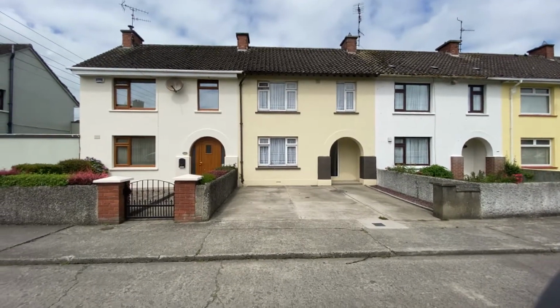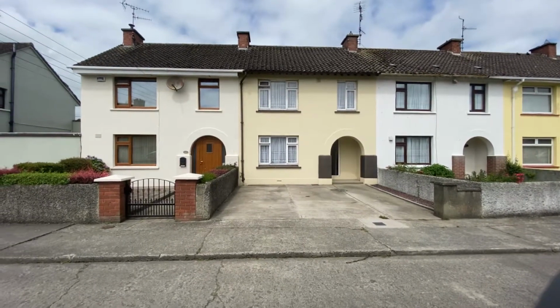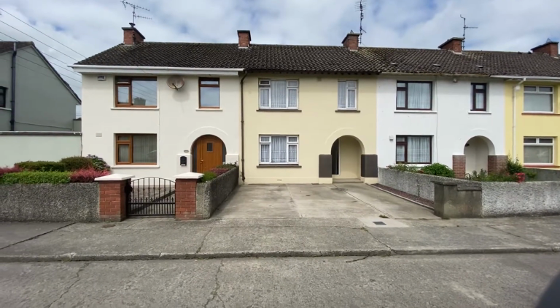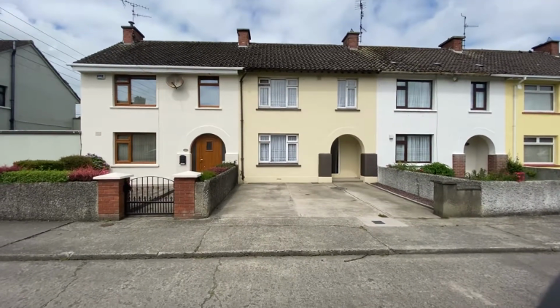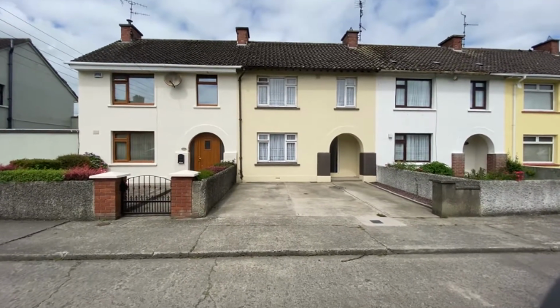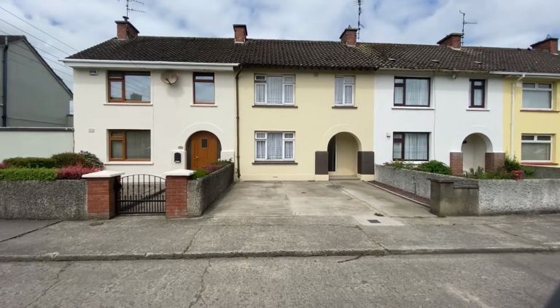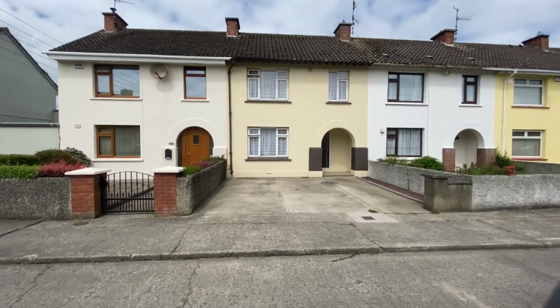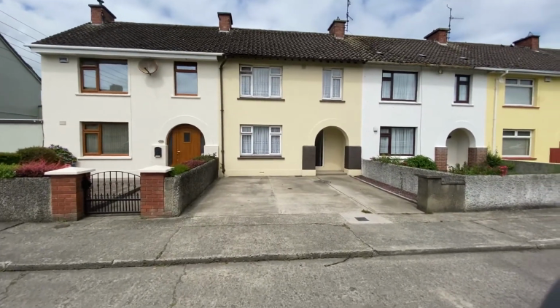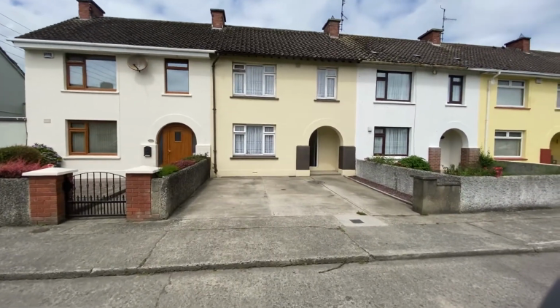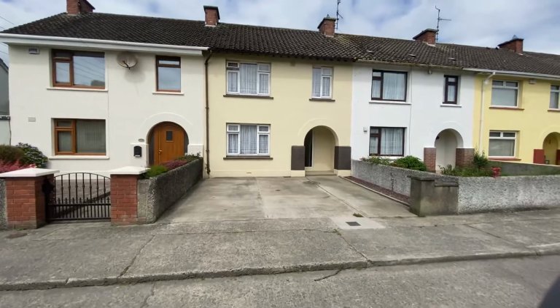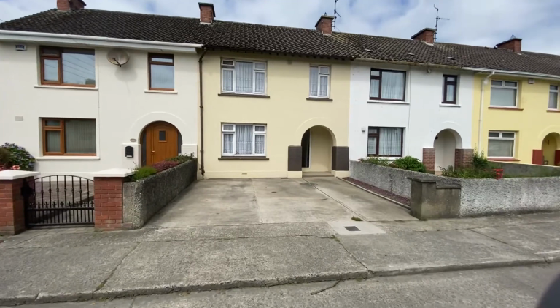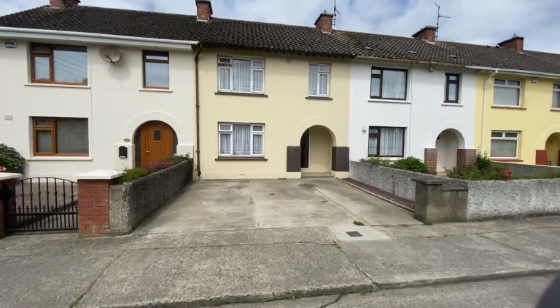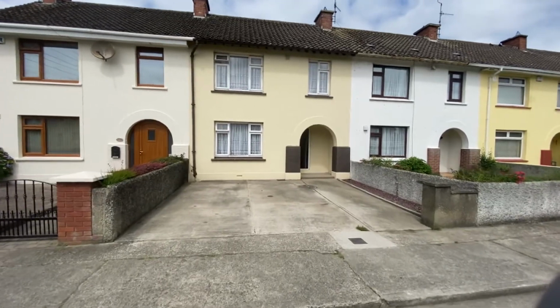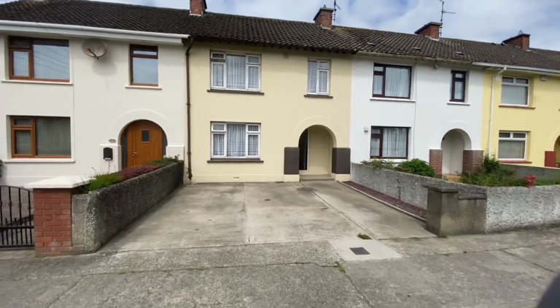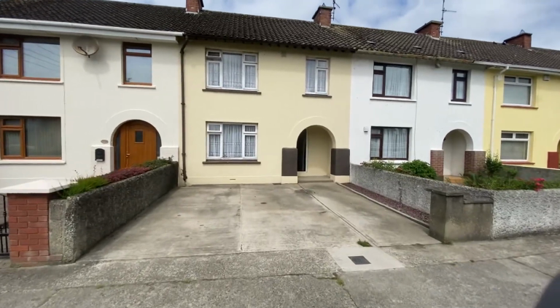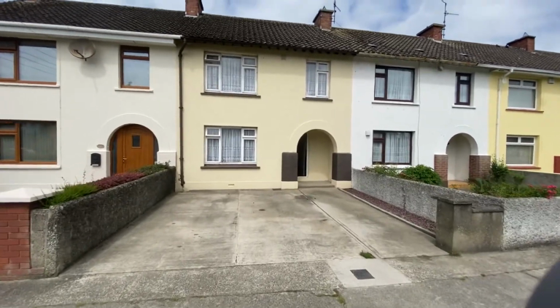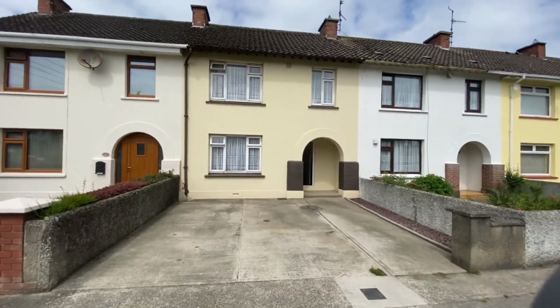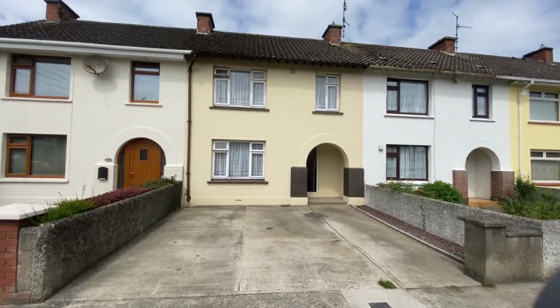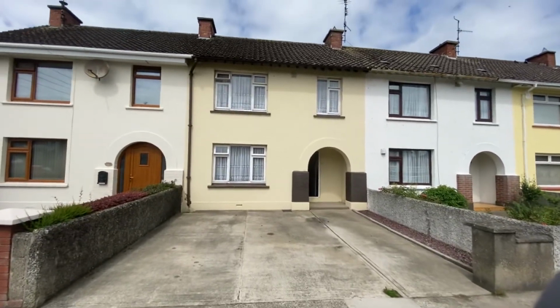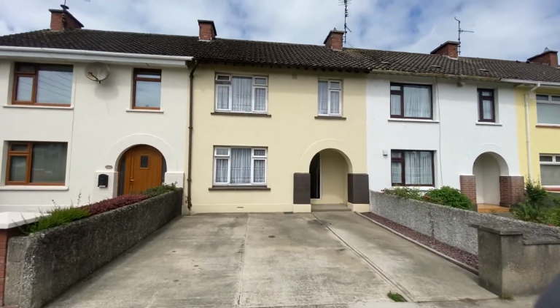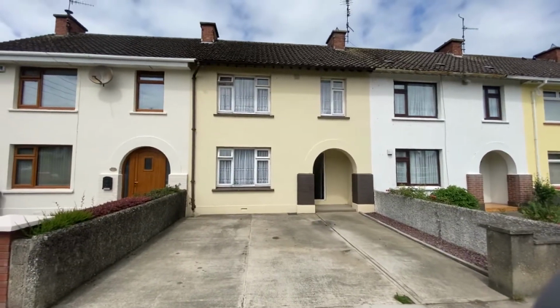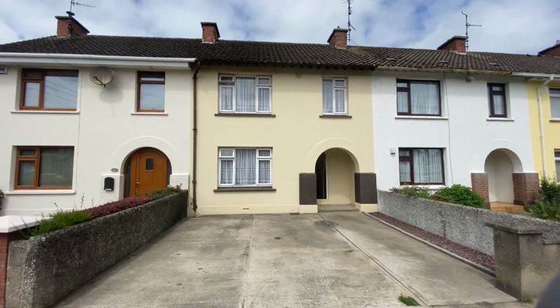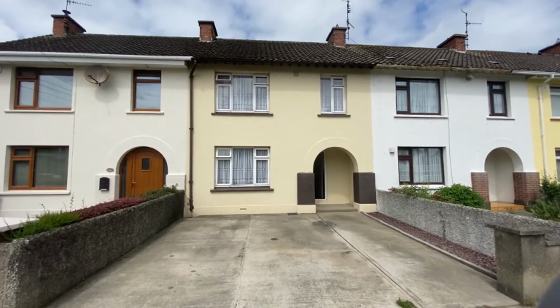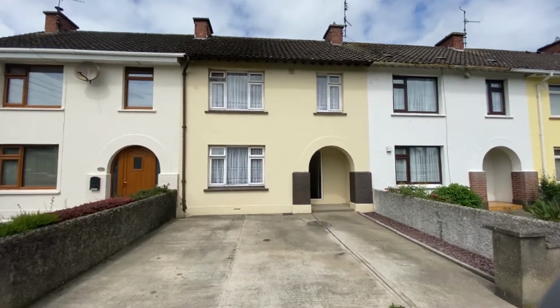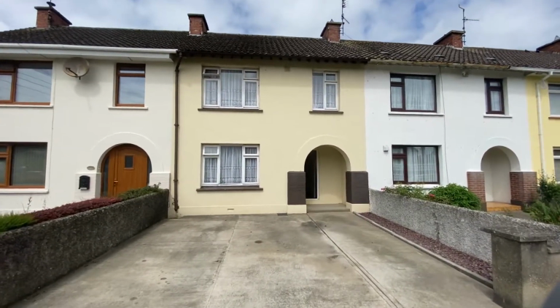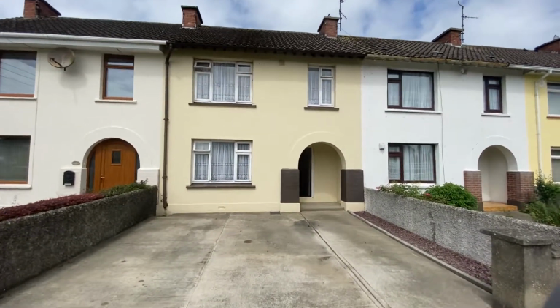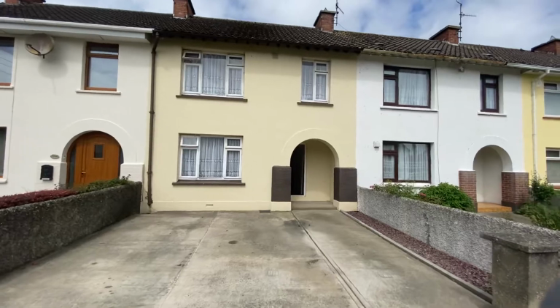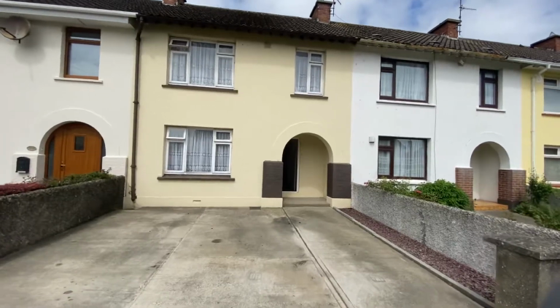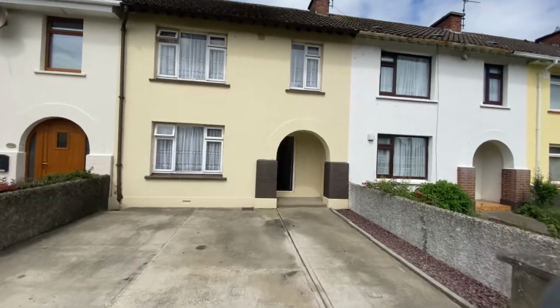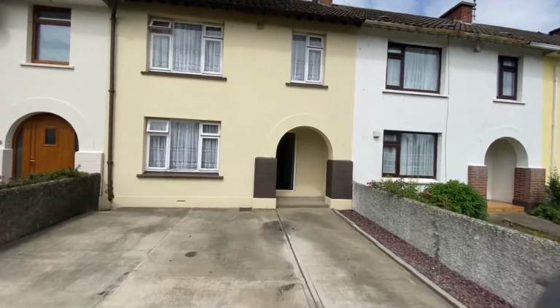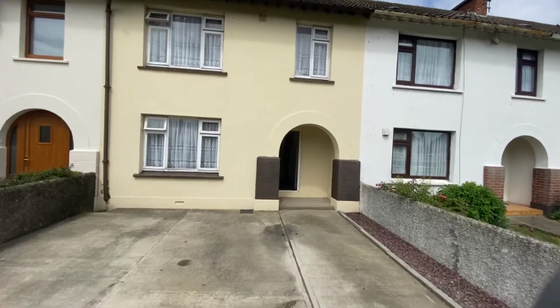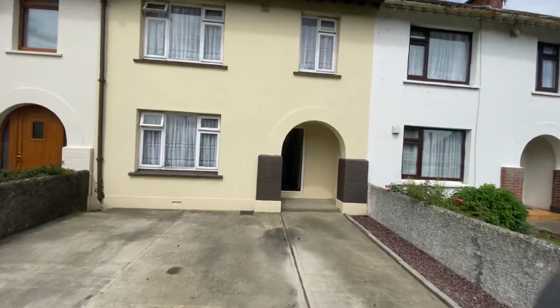Good afternoon guys, here we are at Fort Fatima Drive, Dunduk. It's just on to the market today and we'll just give you a little walk through, give you a general idea.